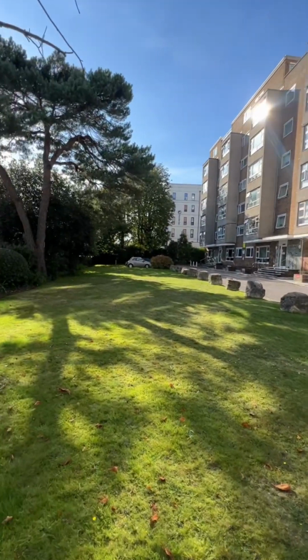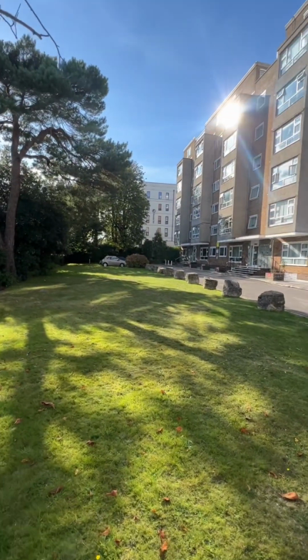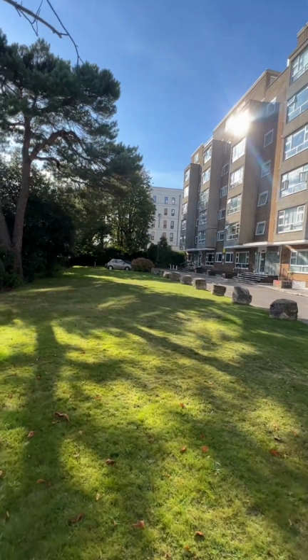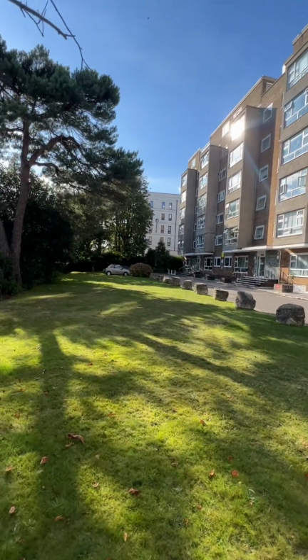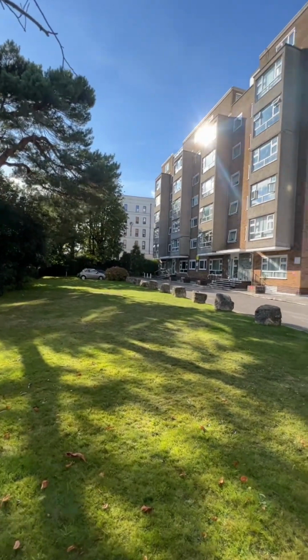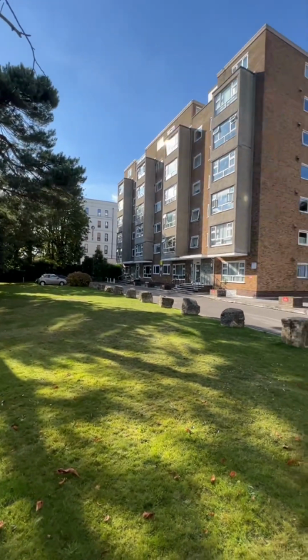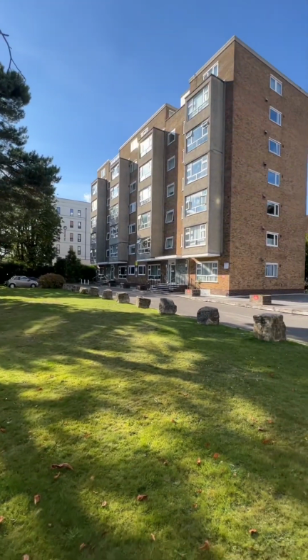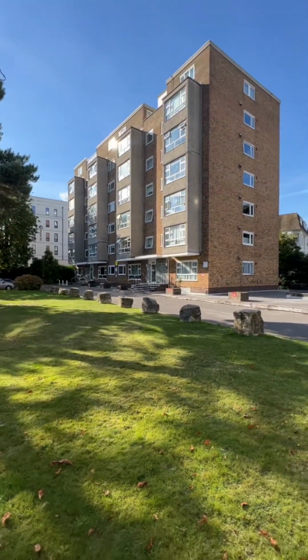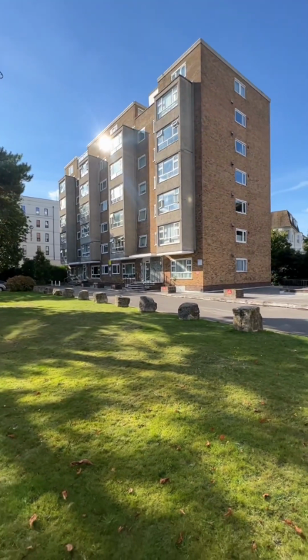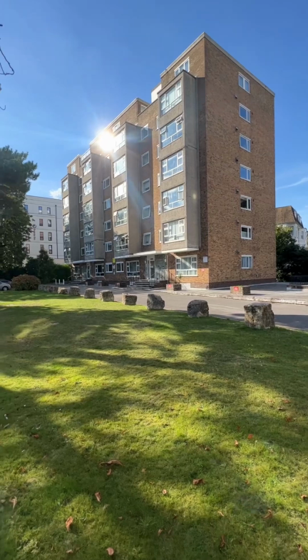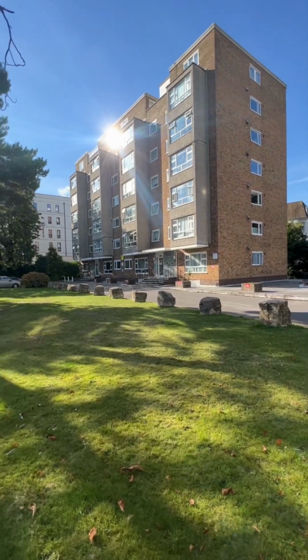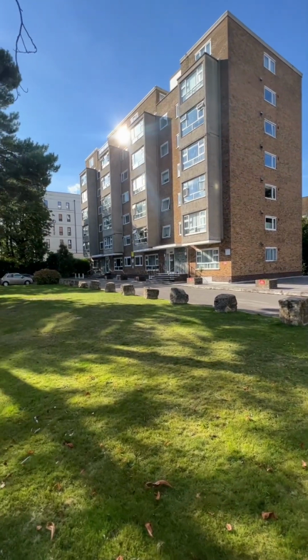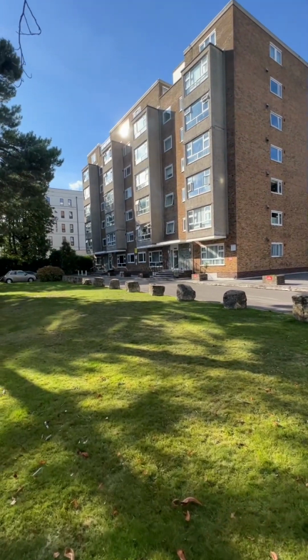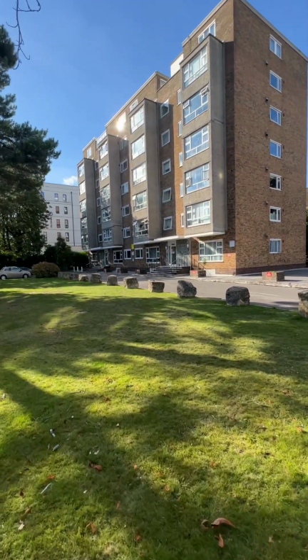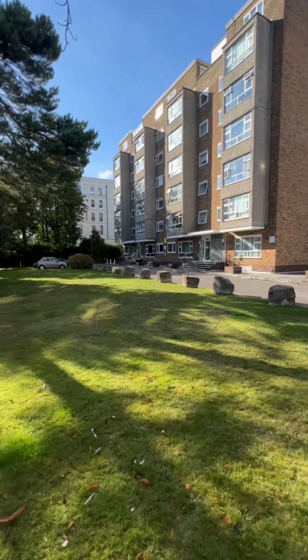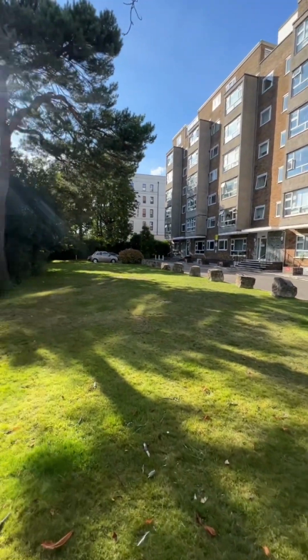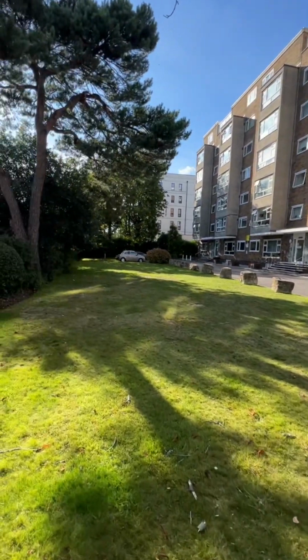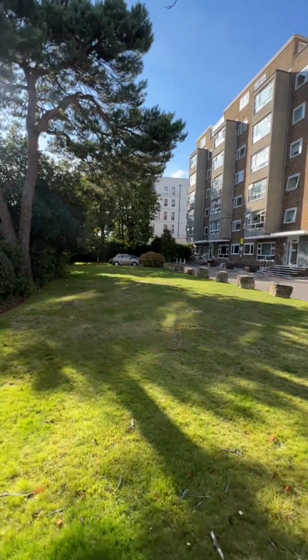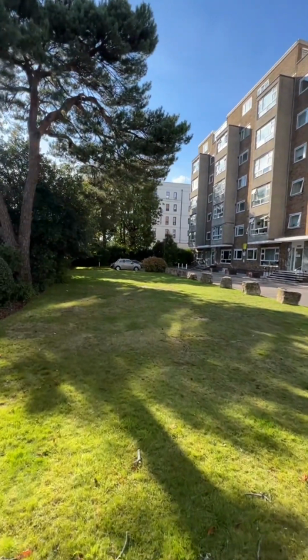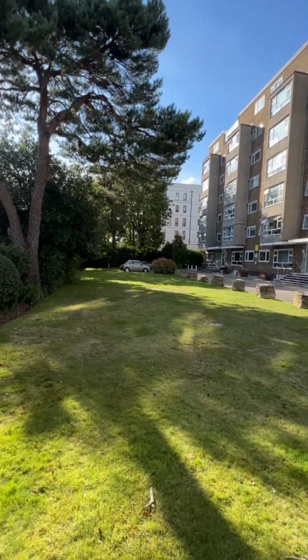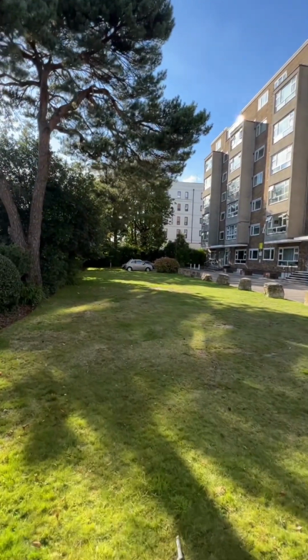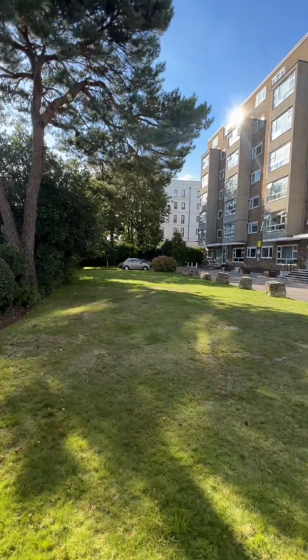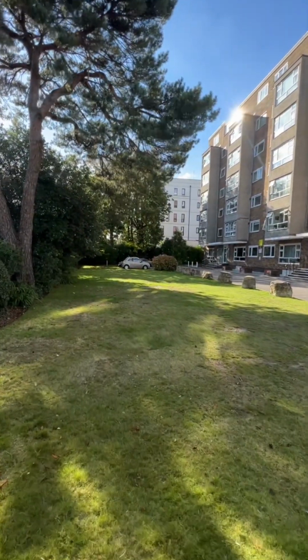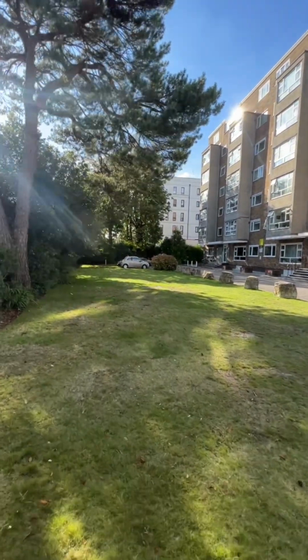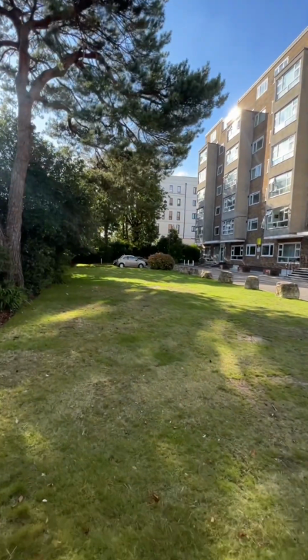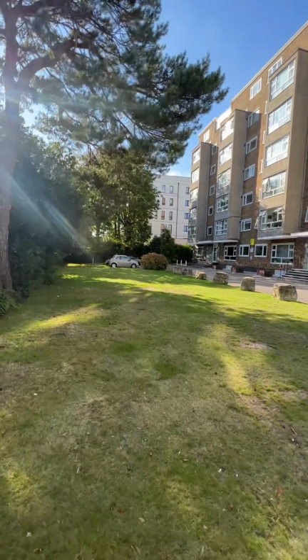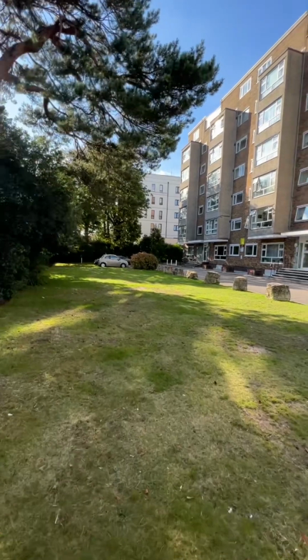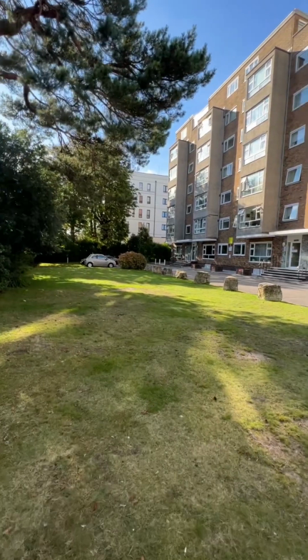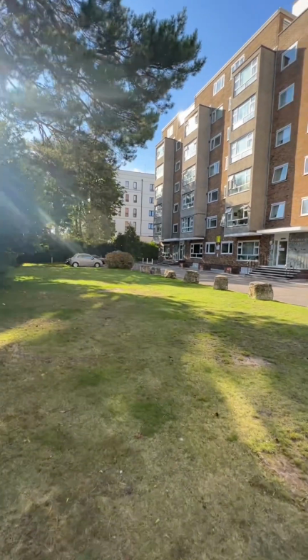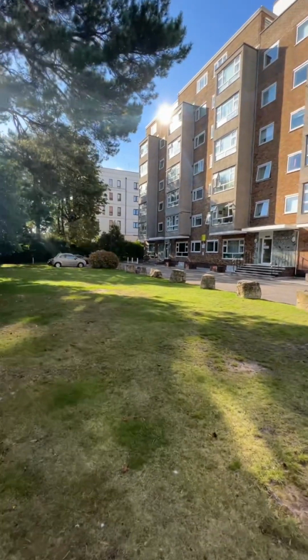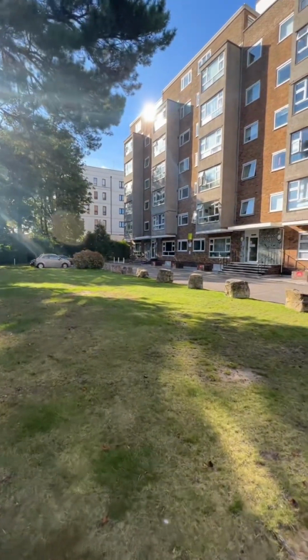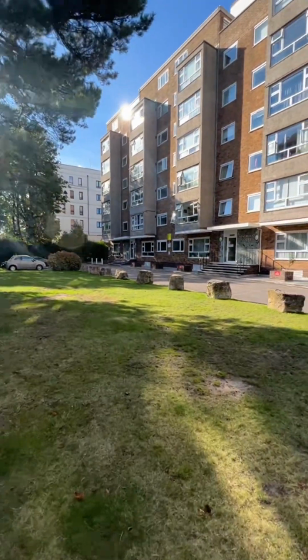Great communal grounds and massive curb appeal from the outside. I'll pop the floor plan up — take a screen grab of that — and now I'm going to take you upstairs to the second floor and show you around.